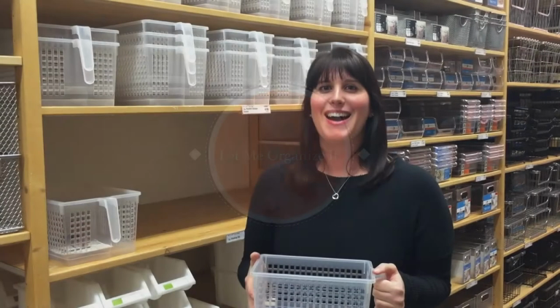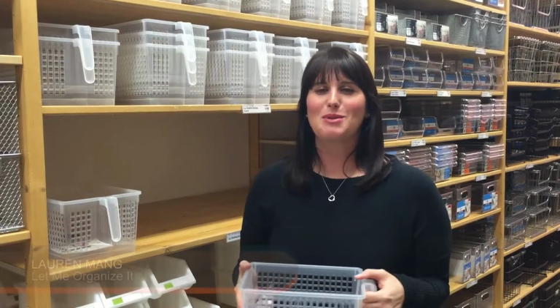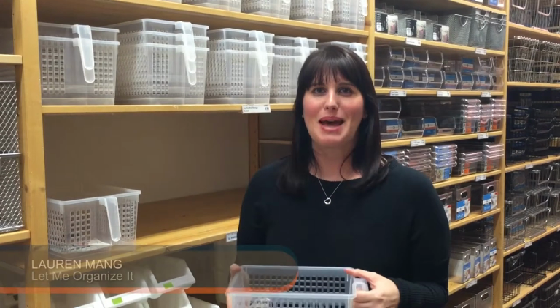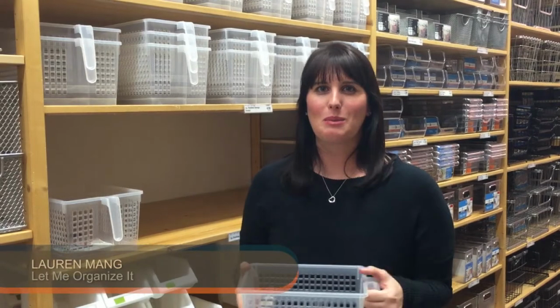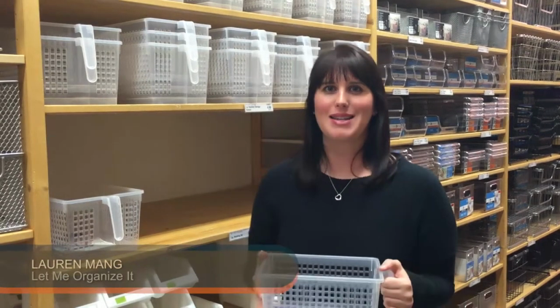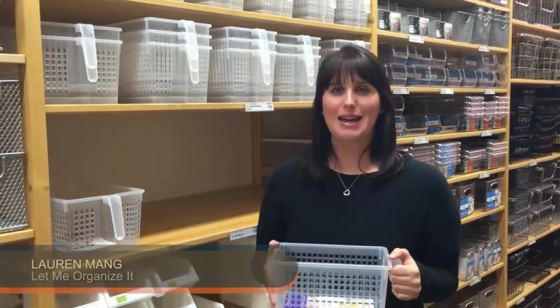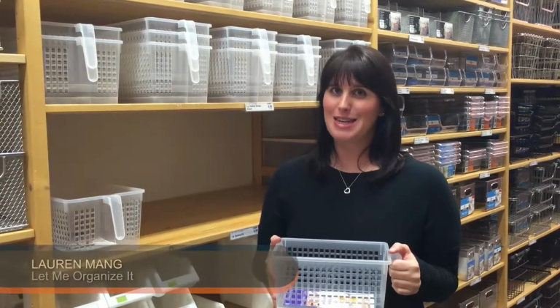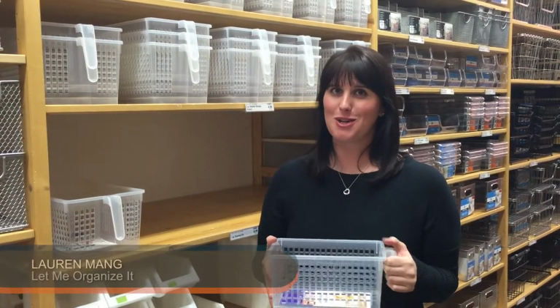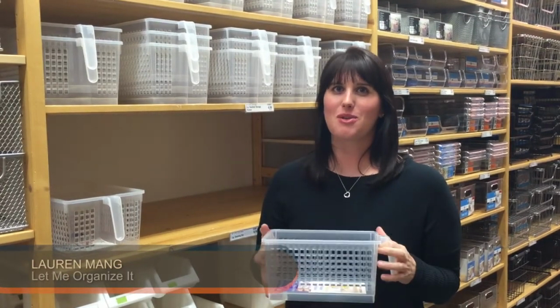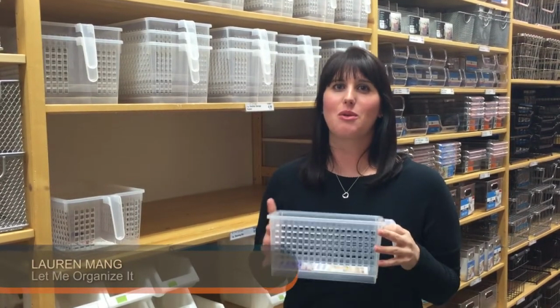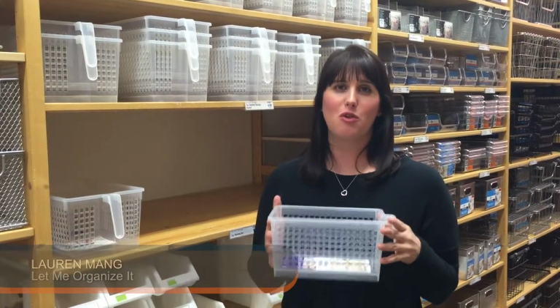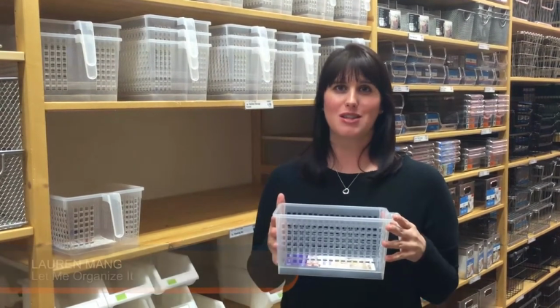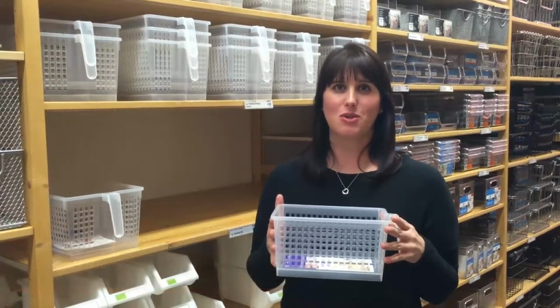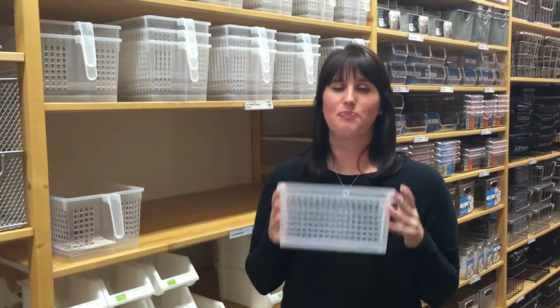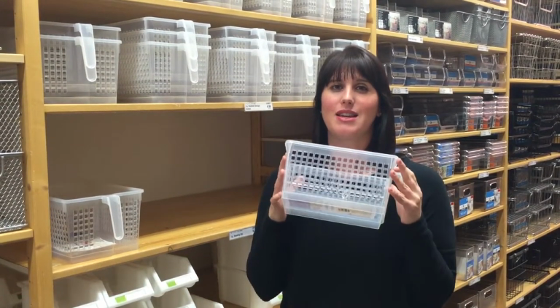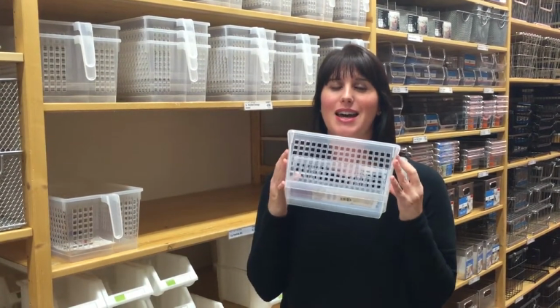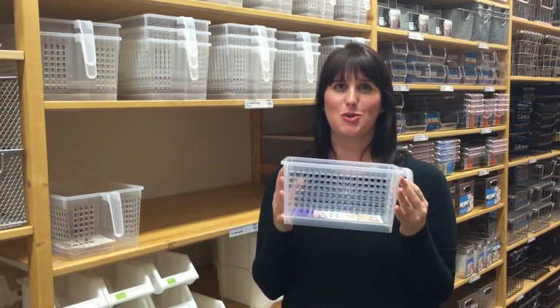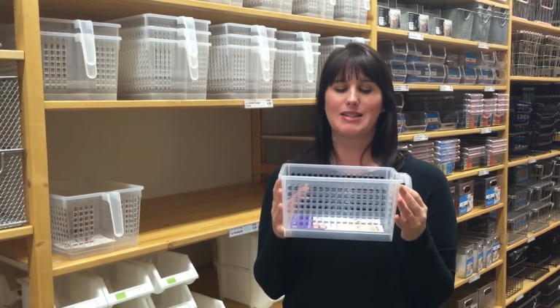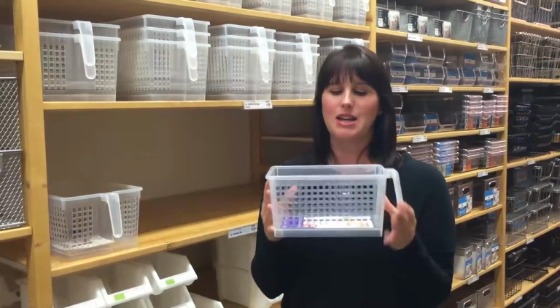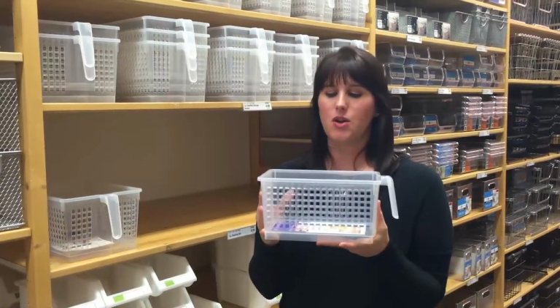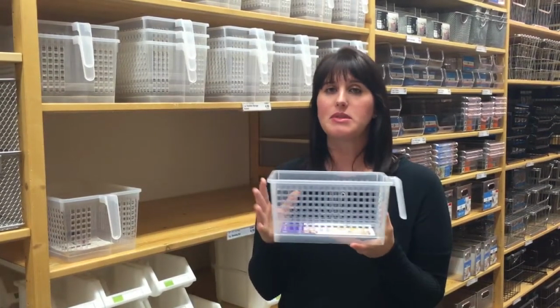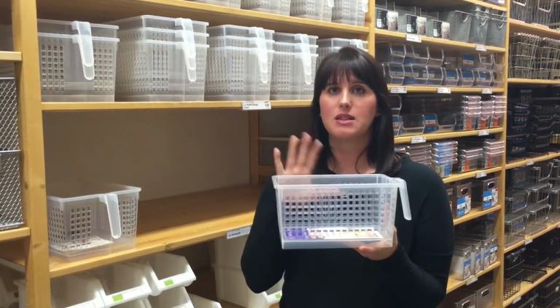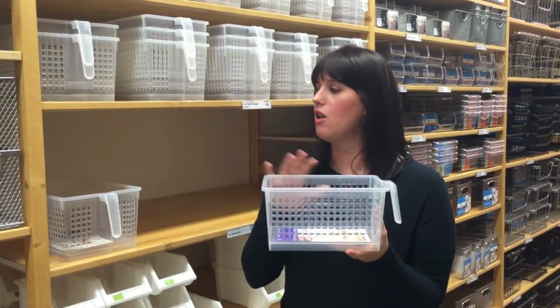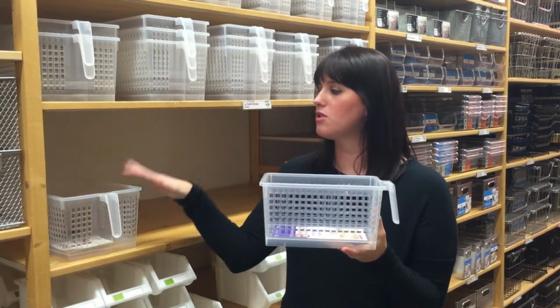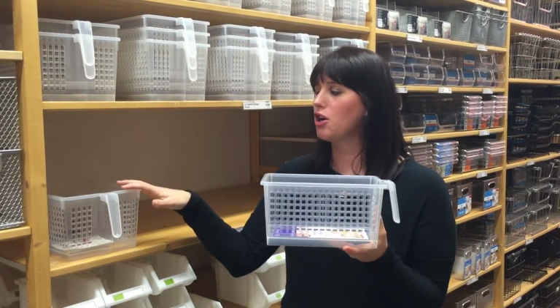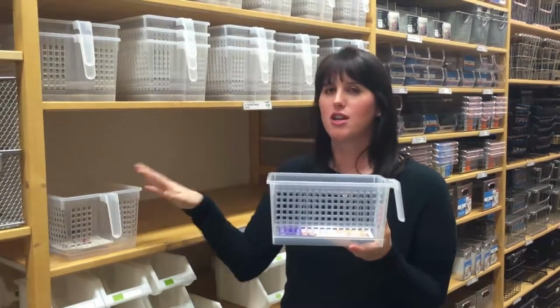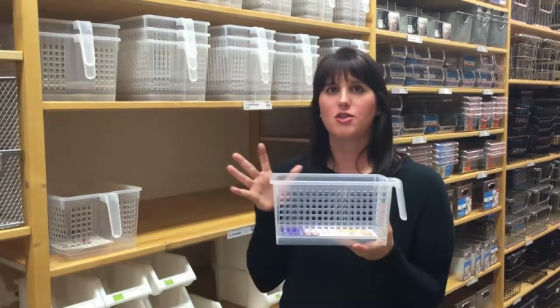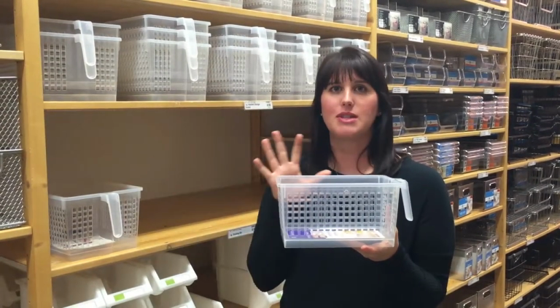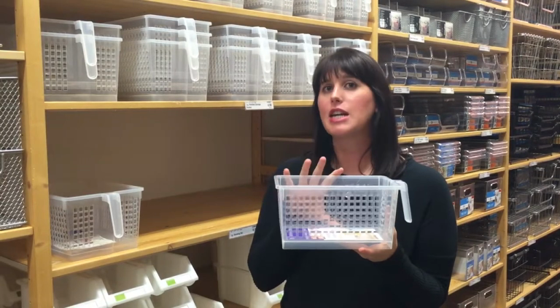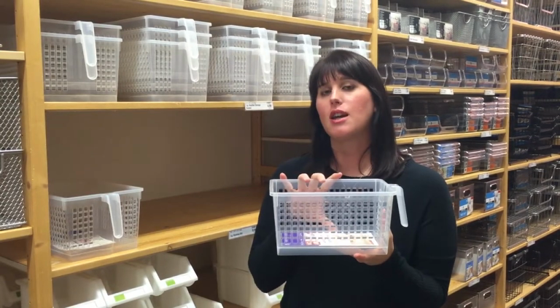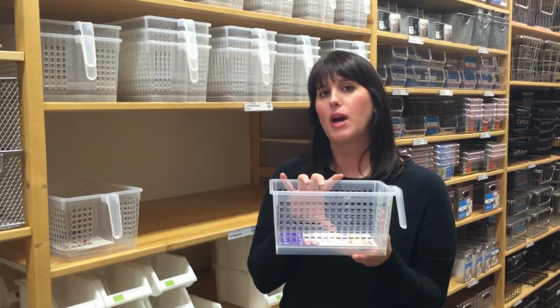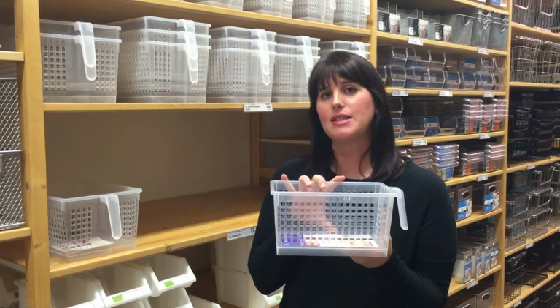Hi, I'm Lauren Mang with Let Me Organize It, back at the Container Store to share with you another one of my favorite organizational tools, the handle storage basket. It comes in small and also large, and it also comes in clear and a white basket.